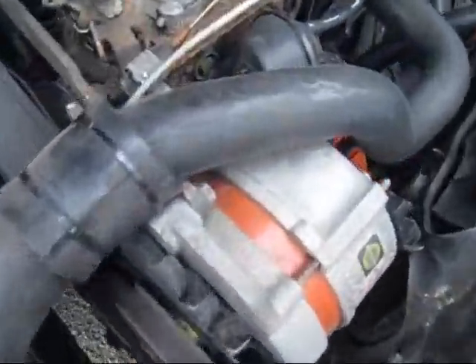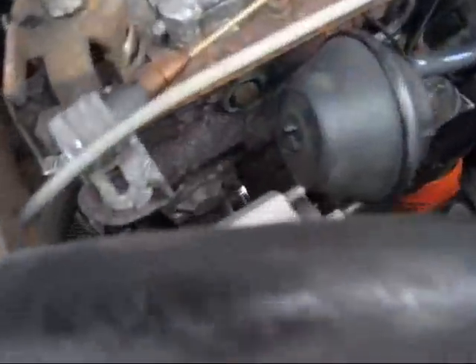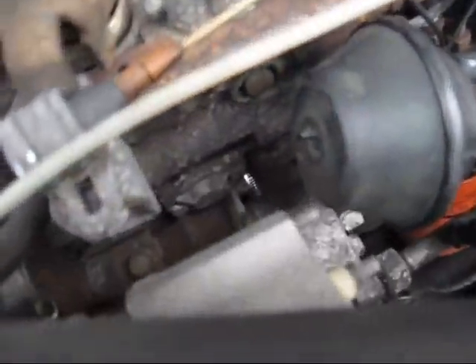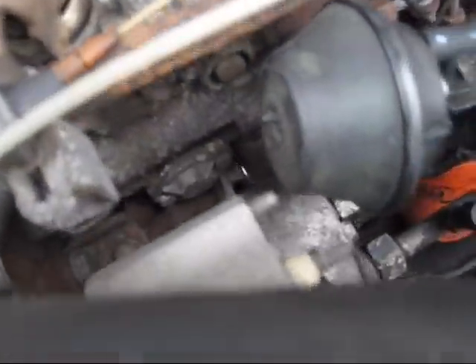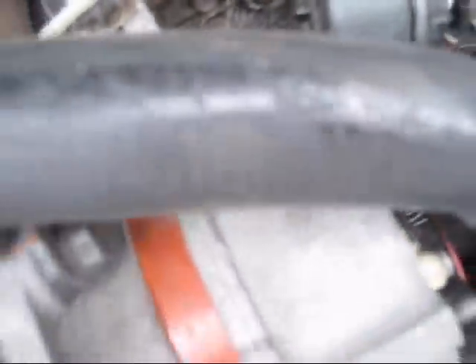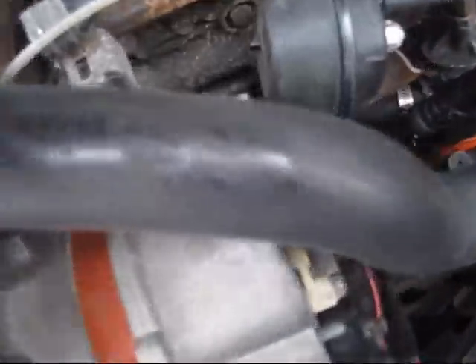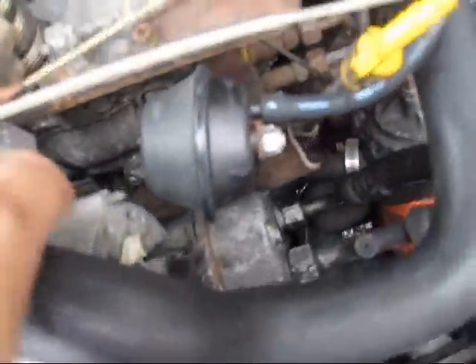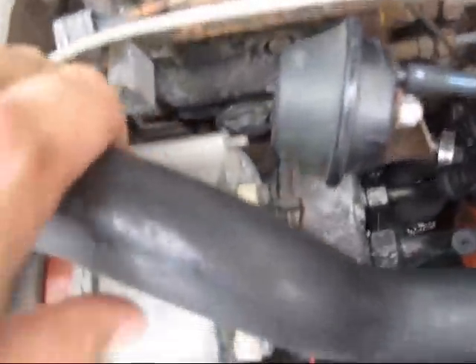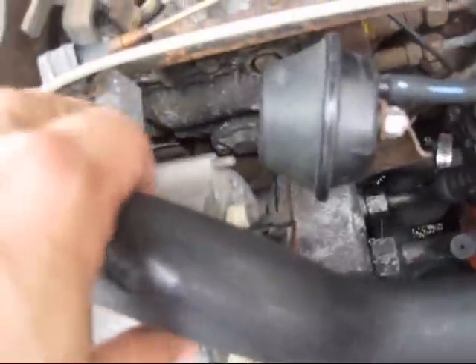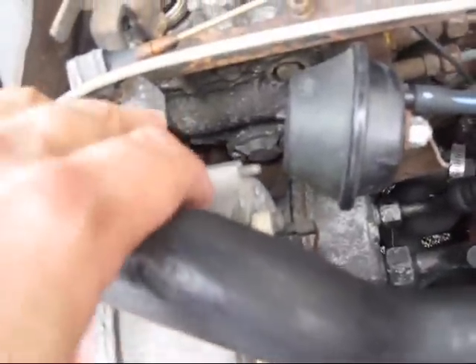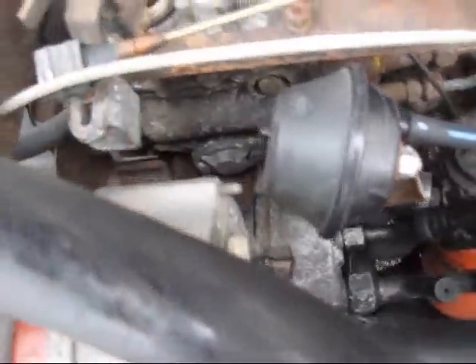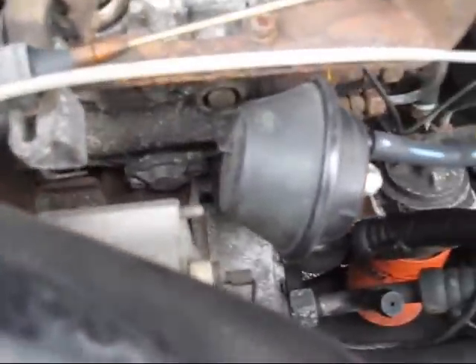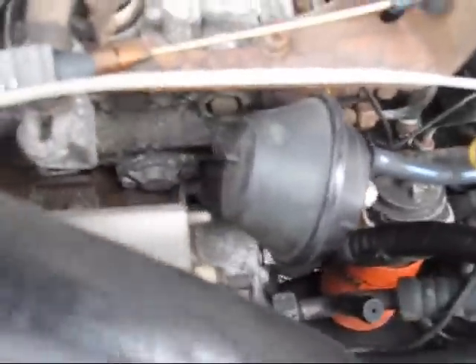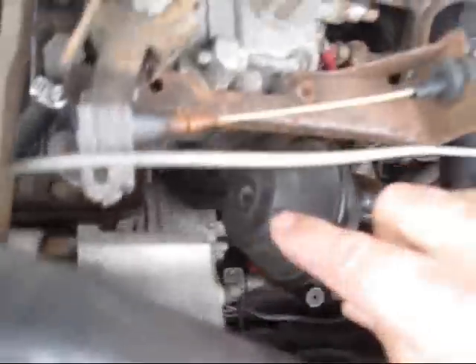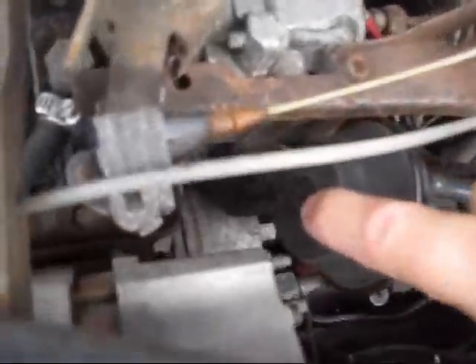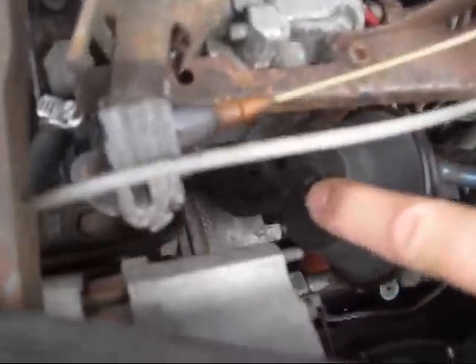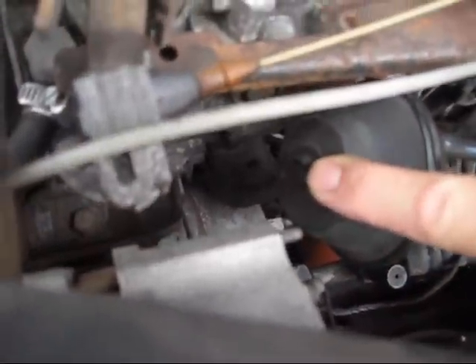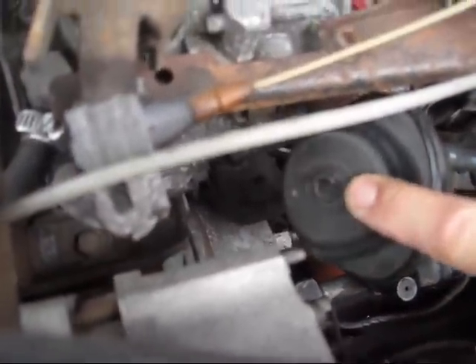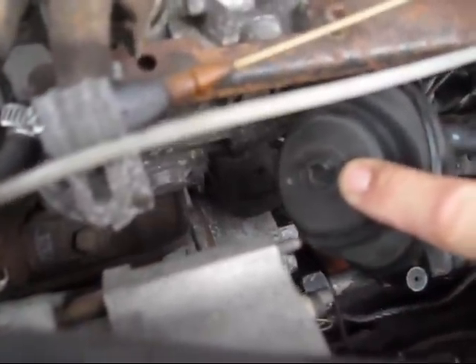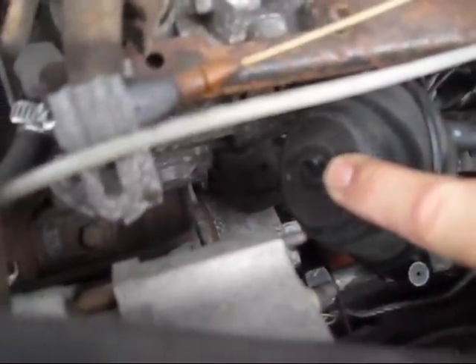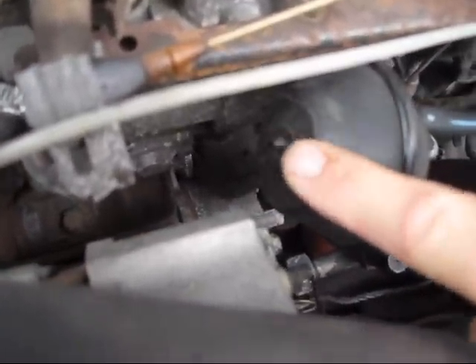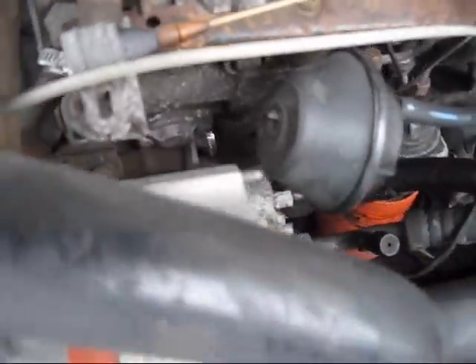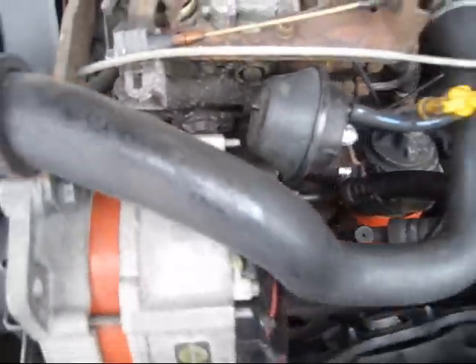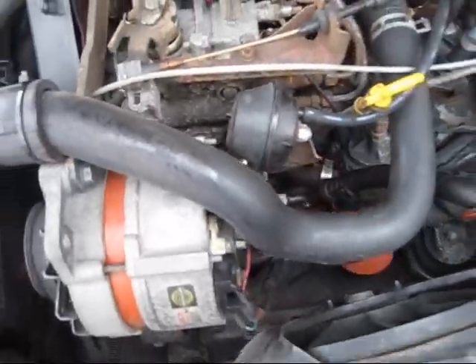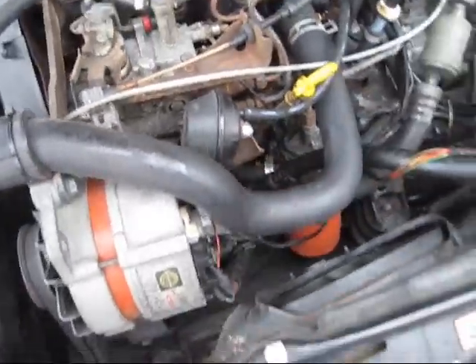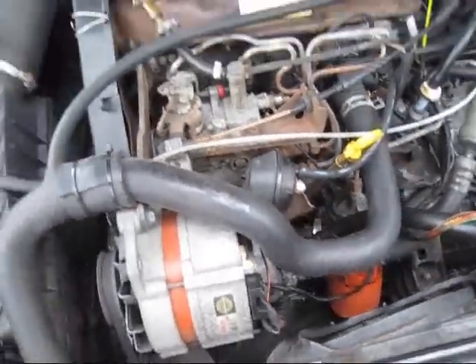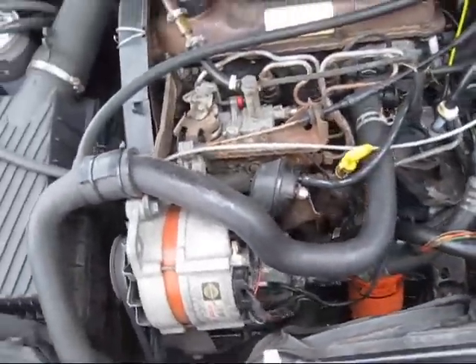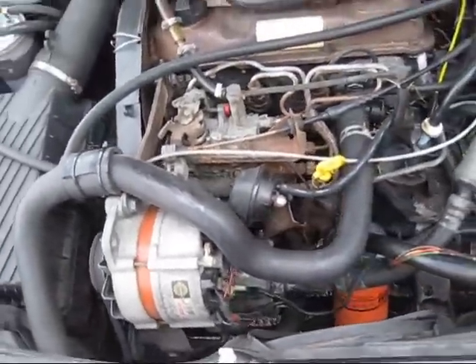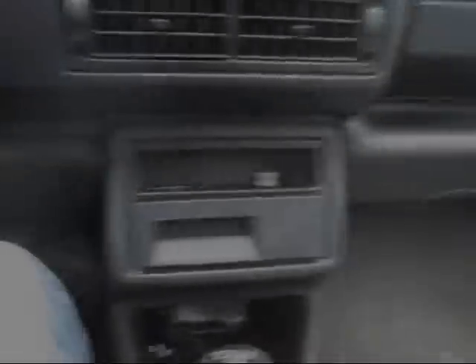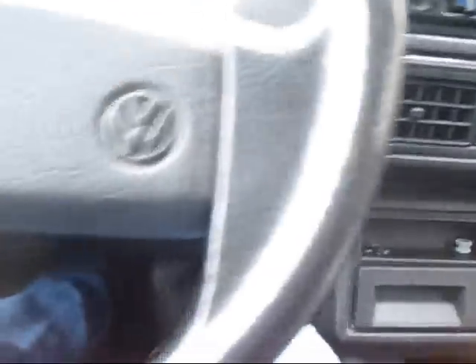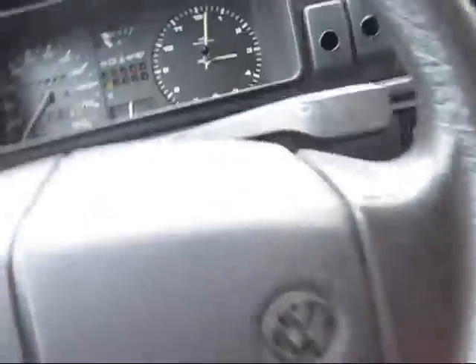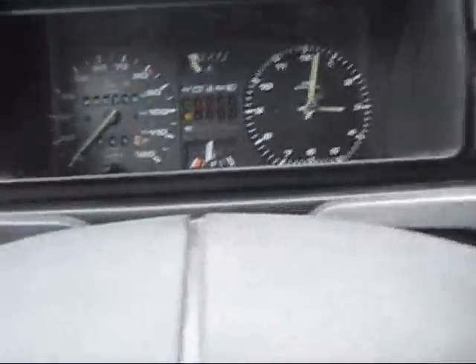I also wanted to show you the vacuum bracket that goes on here. This is the cruise control, and this part right here broke, so I just want to show you that too. I've driven this car a lot and lately I've been needing it all the time it seems like.